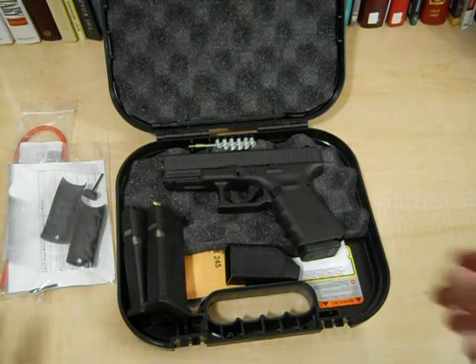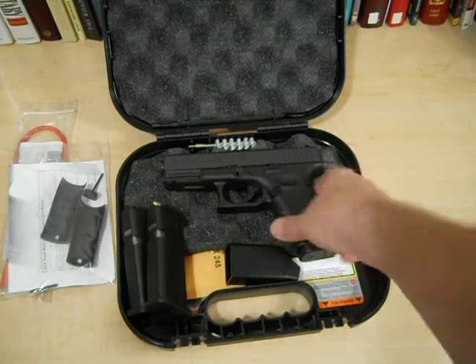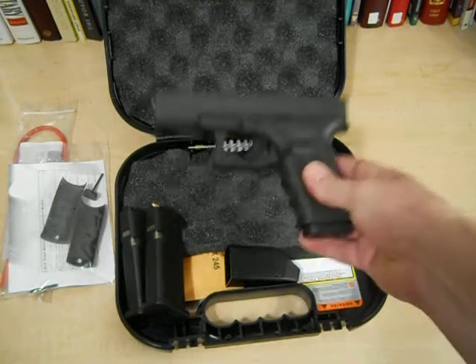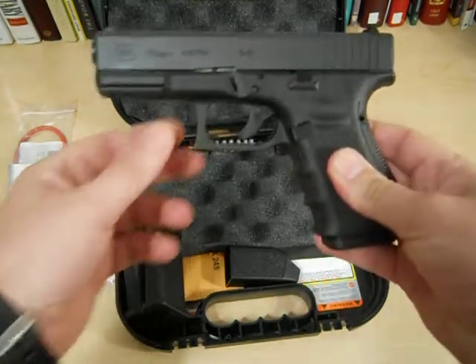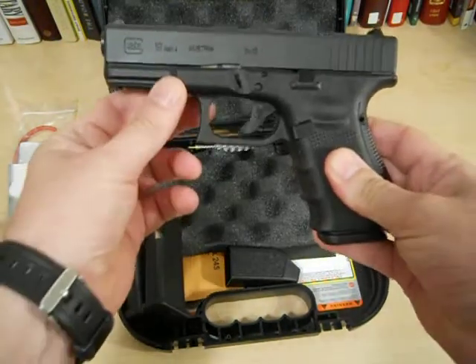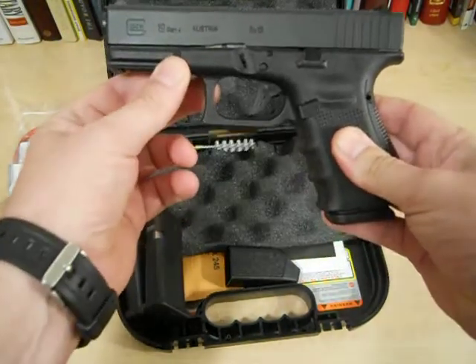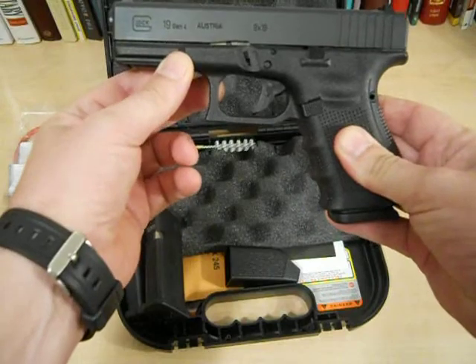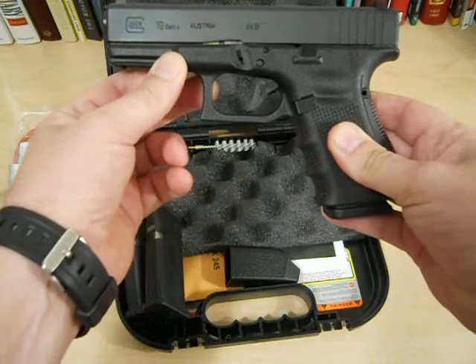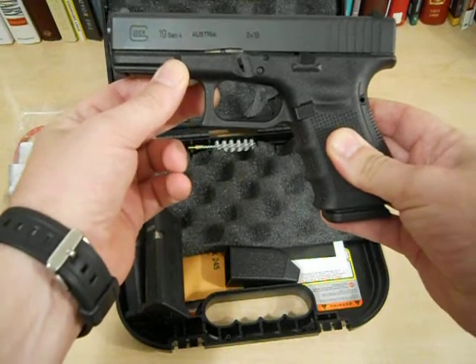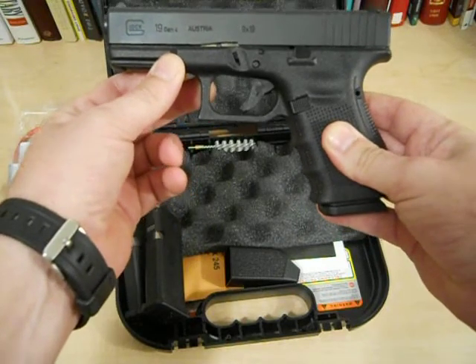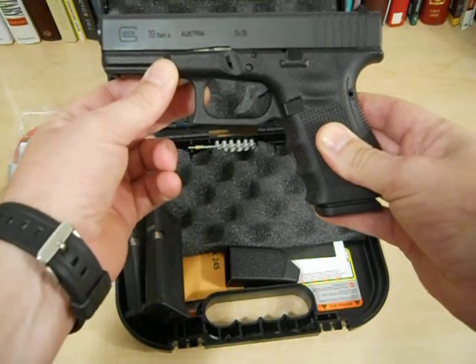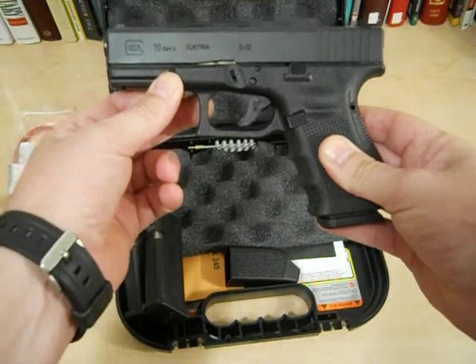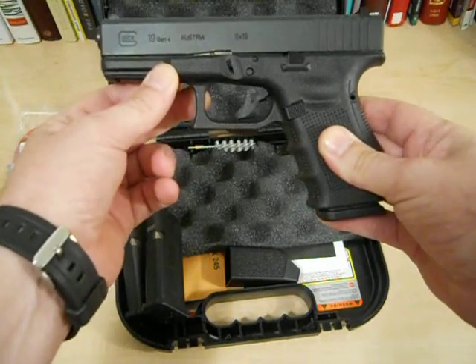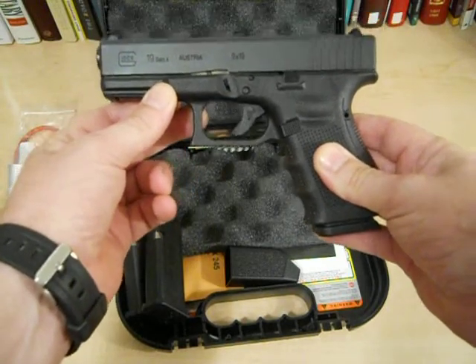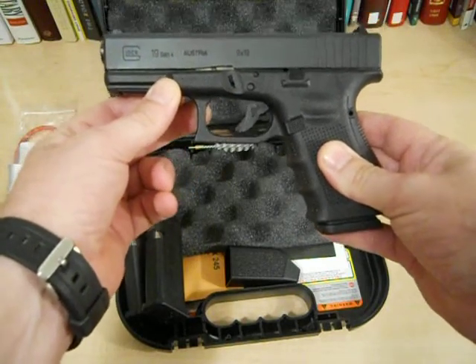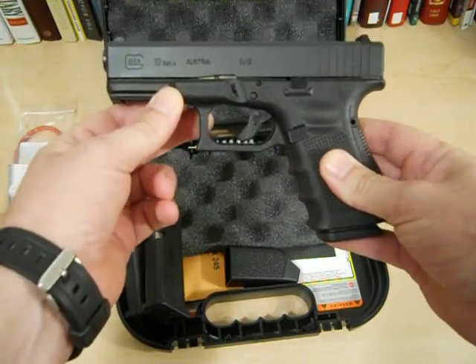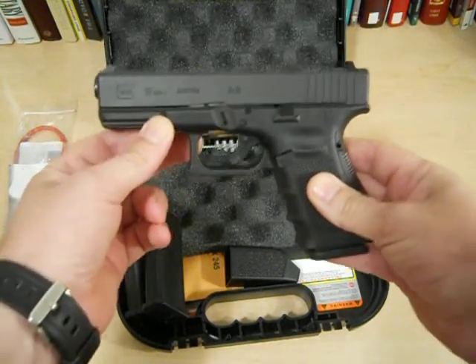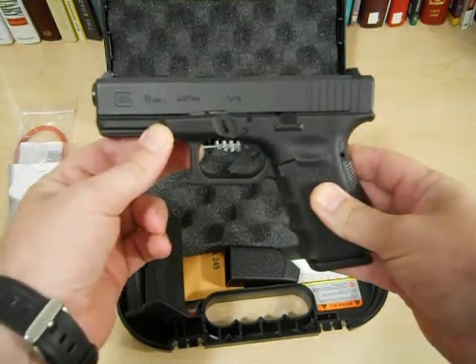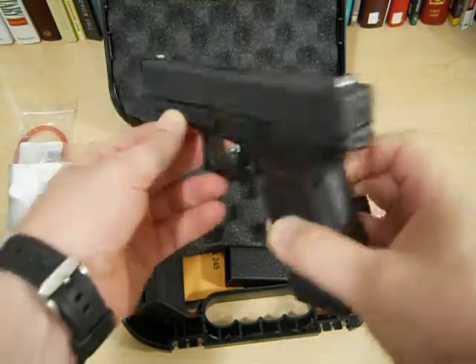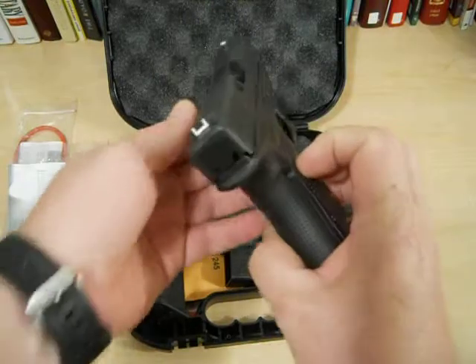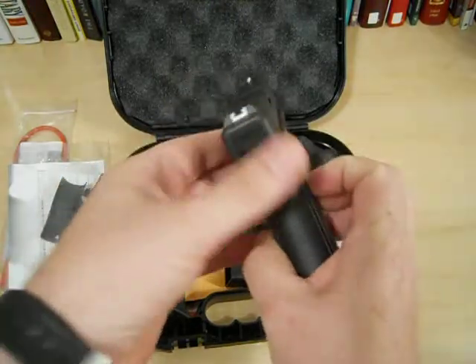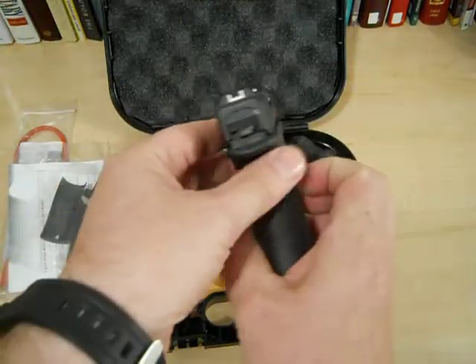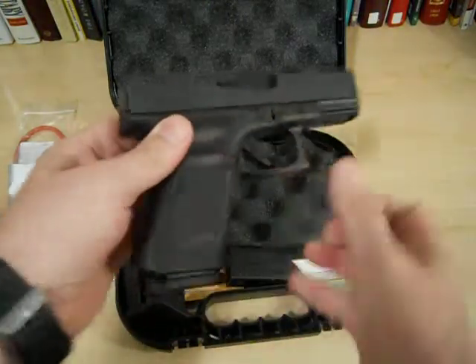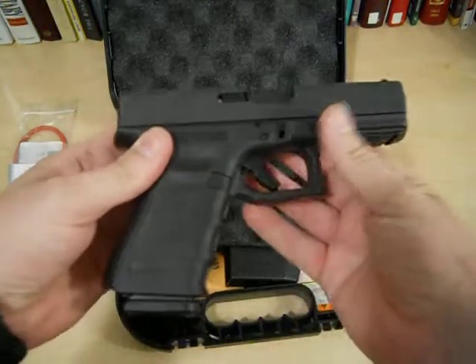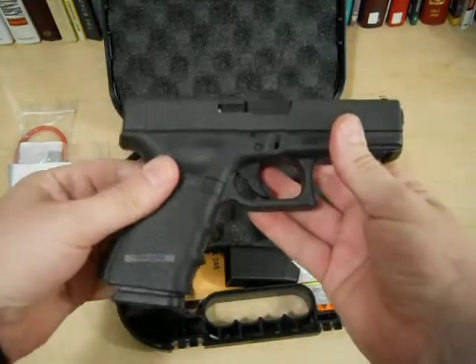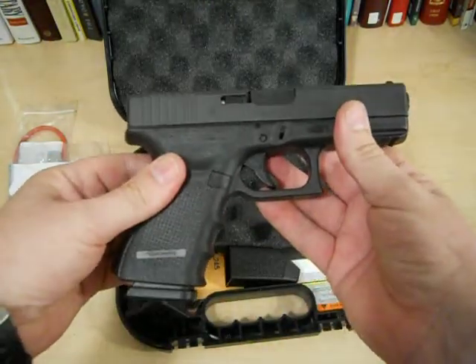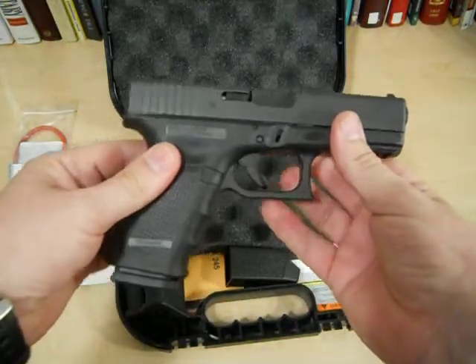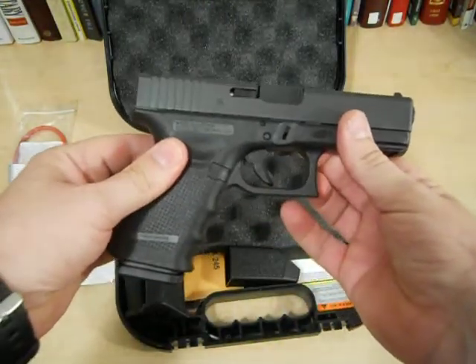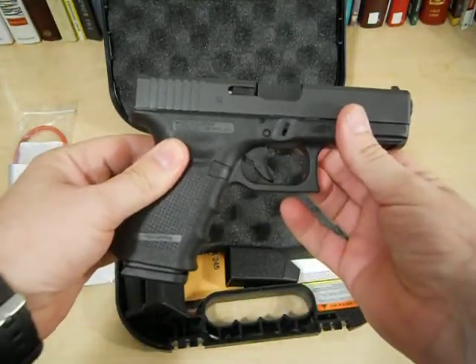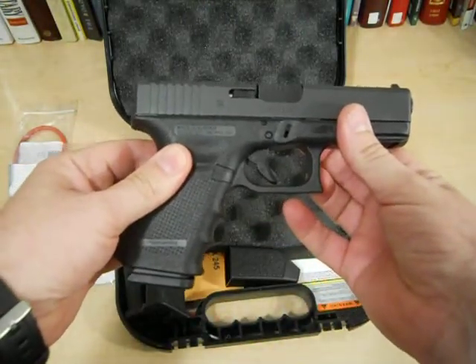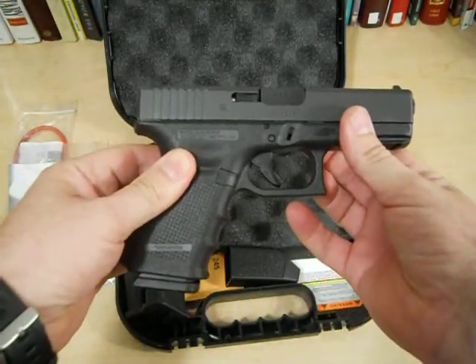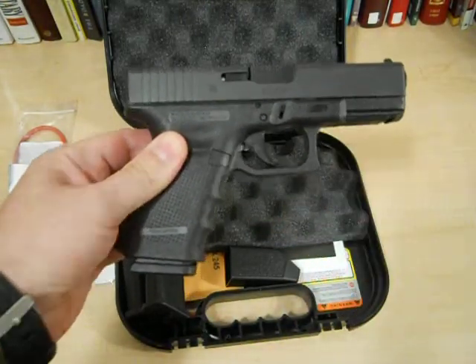Anyway, just wanted to let you take a quick peek at my brand new Glock 19 Generation 4 — Glock 9 millimeter. I might even do a part two; I just like this thing so much I might have more to say about it. Alright, thanks for watching, peace out.